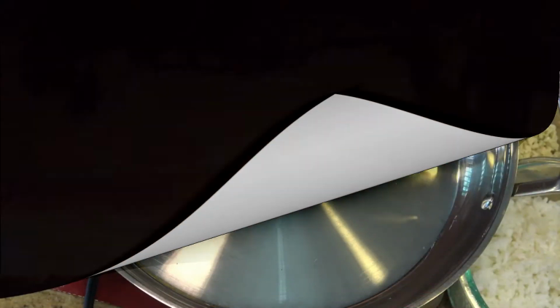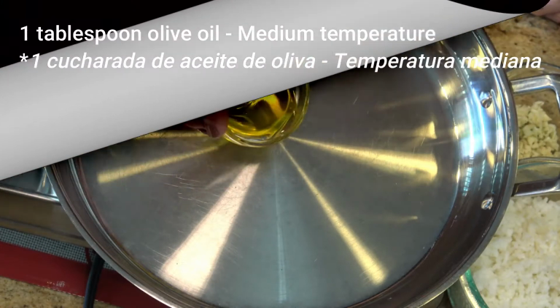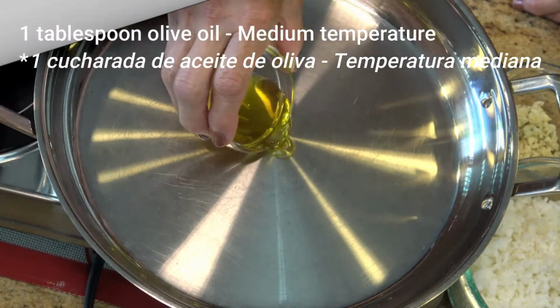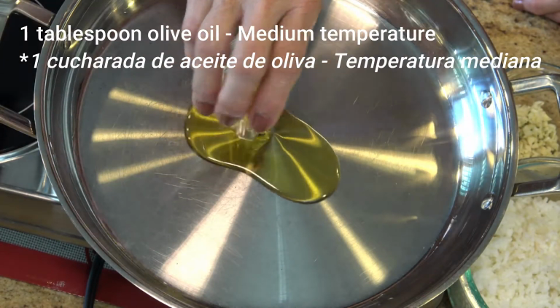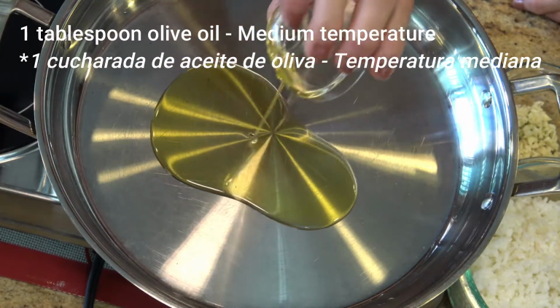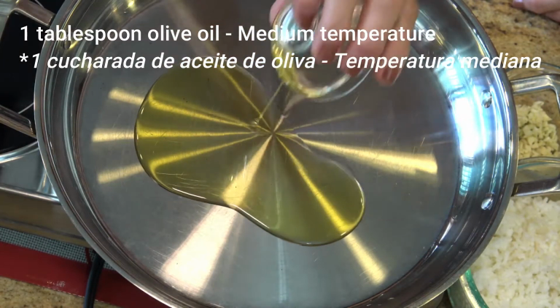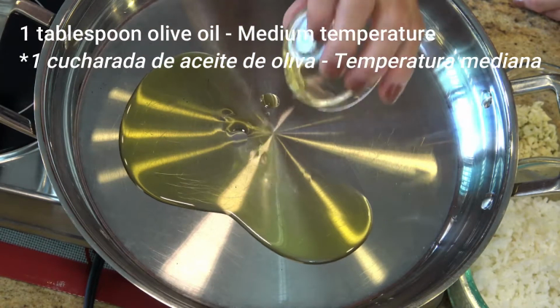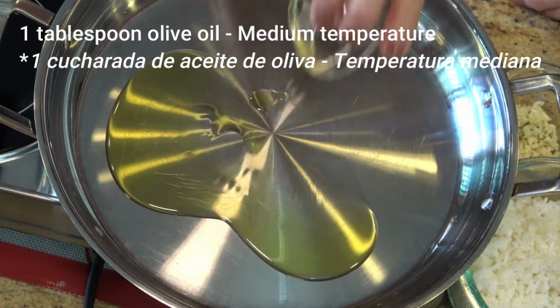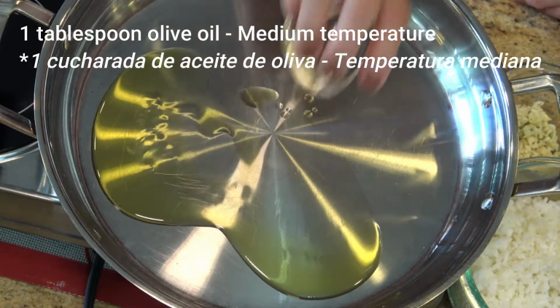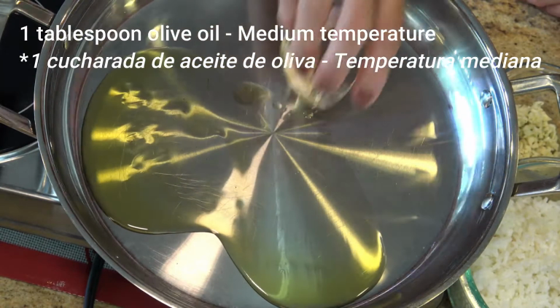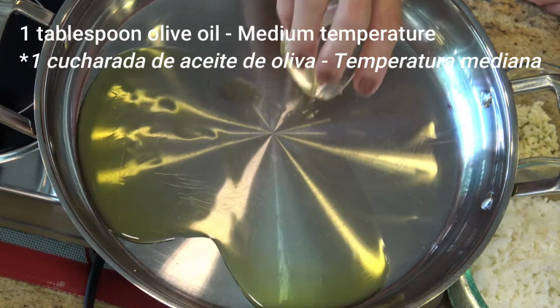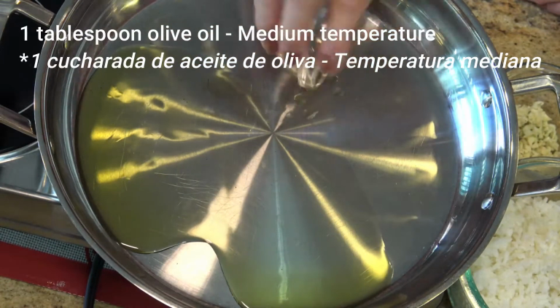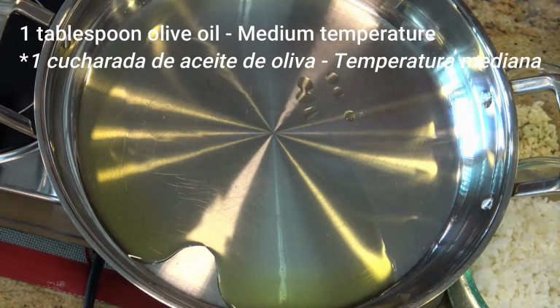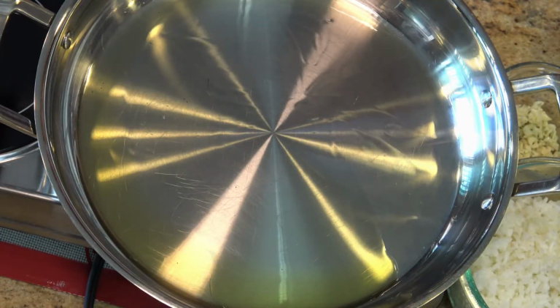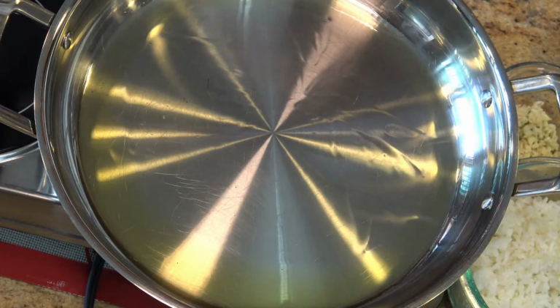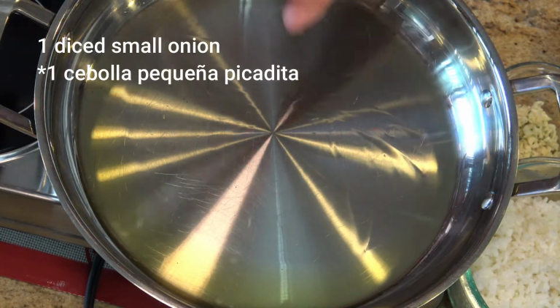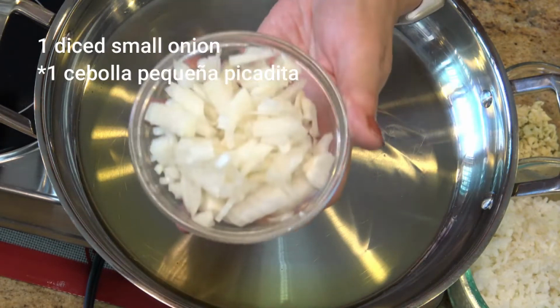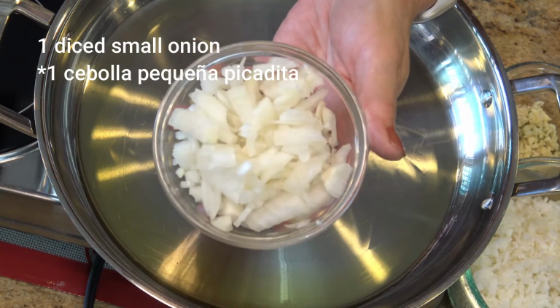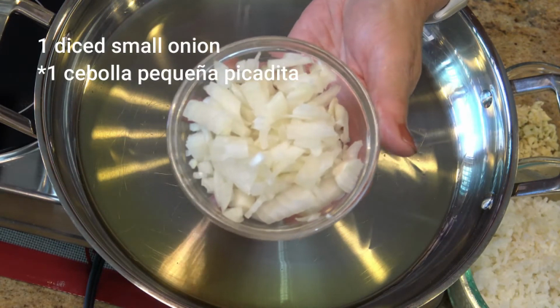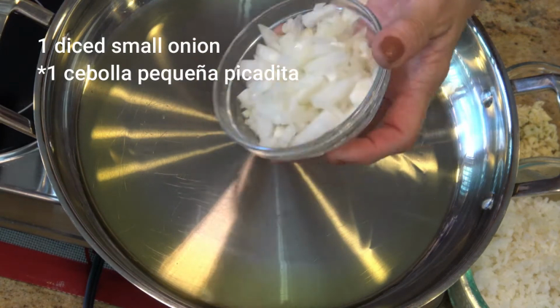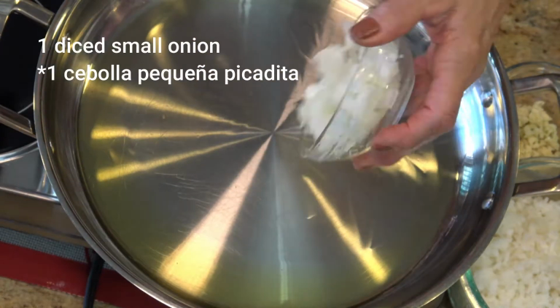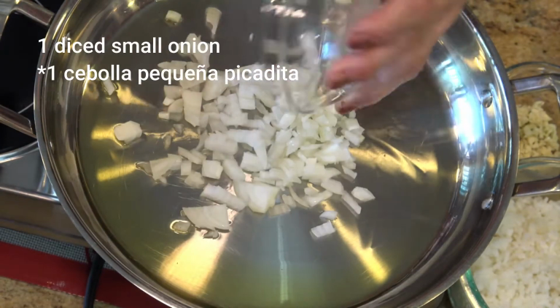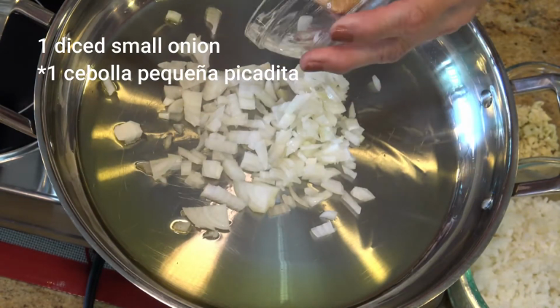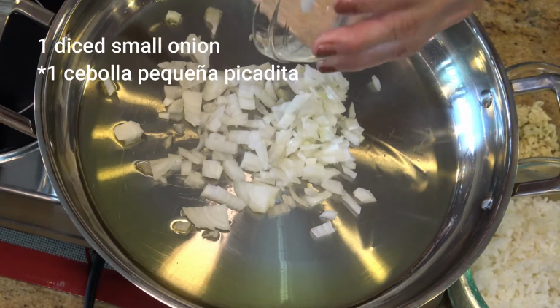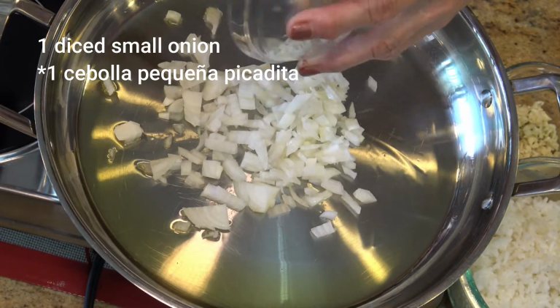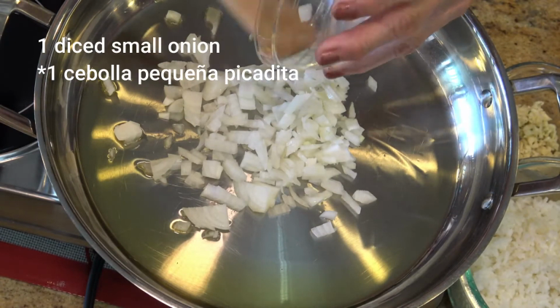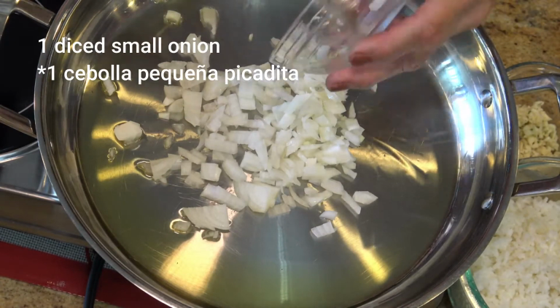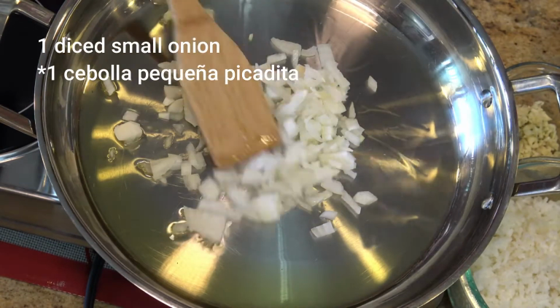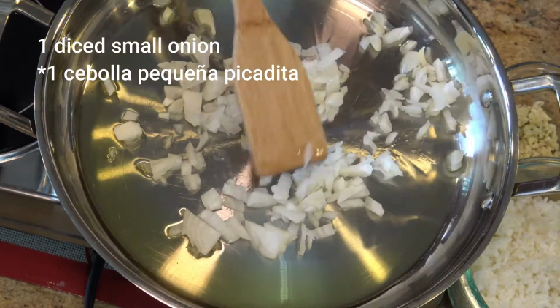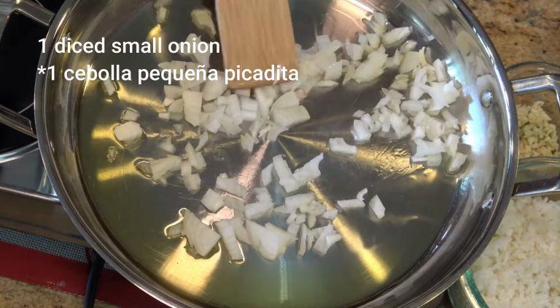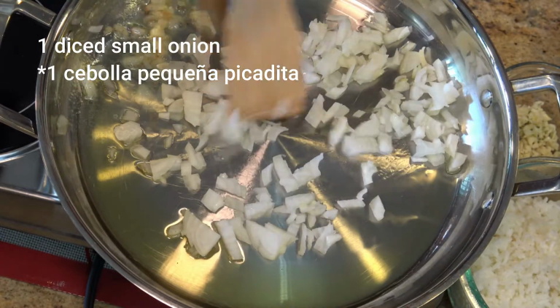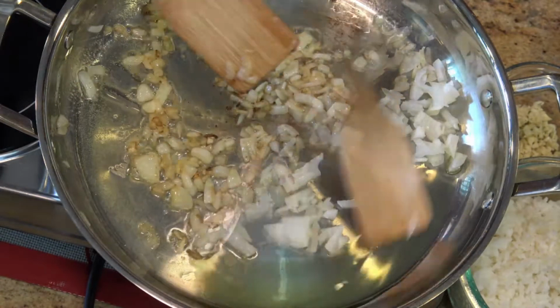On medium temperature on the stove, heat one tablespoon of olive oil and sauté one tiny small onion. When the onion becomes translucent, add three minced garlic cloves.